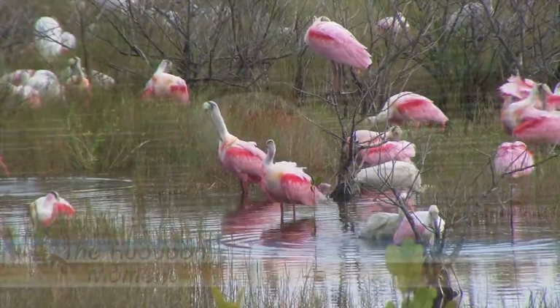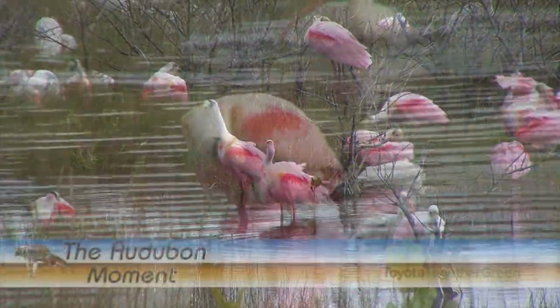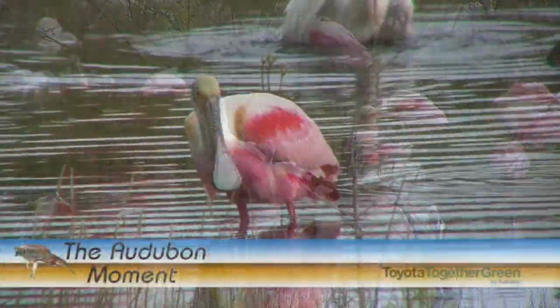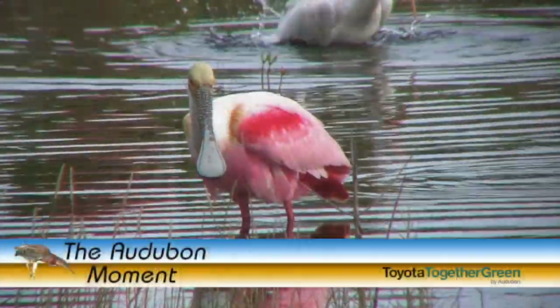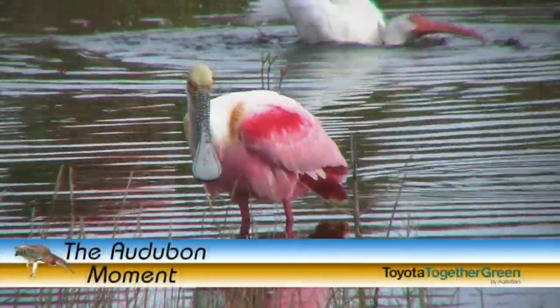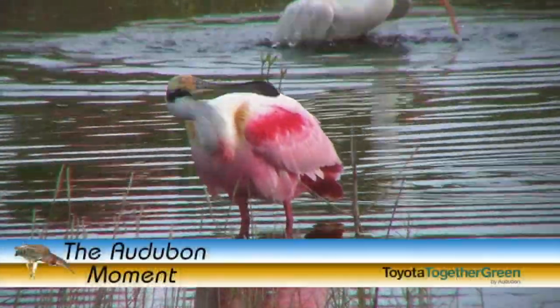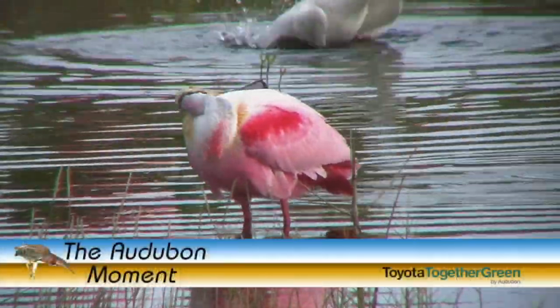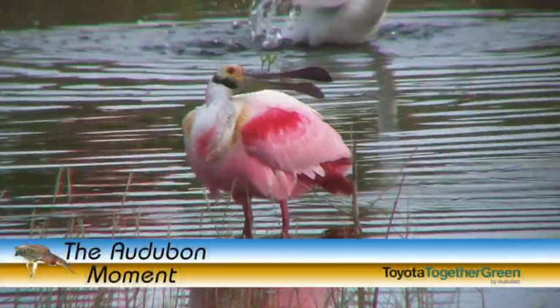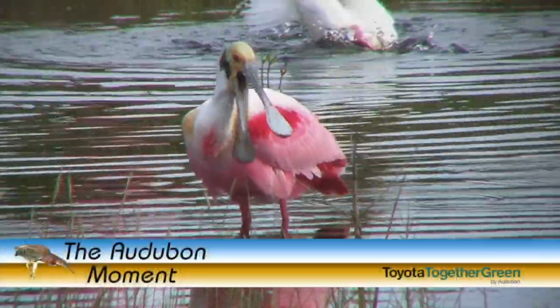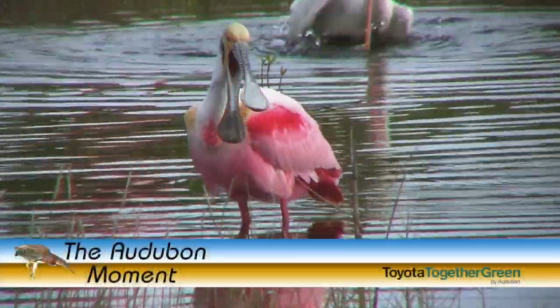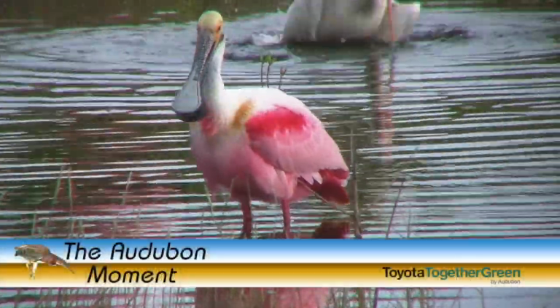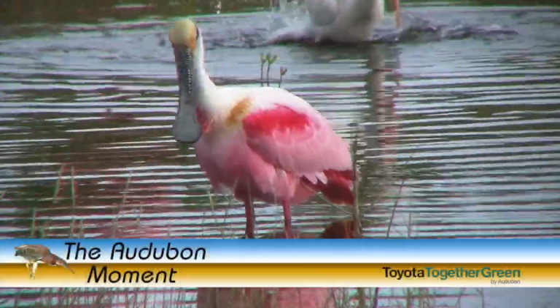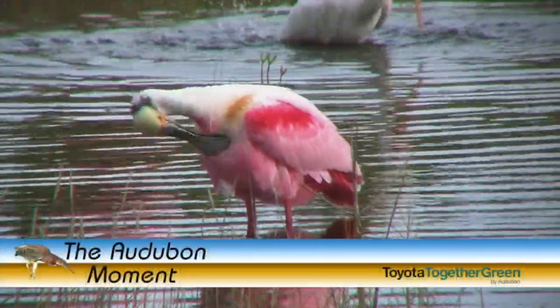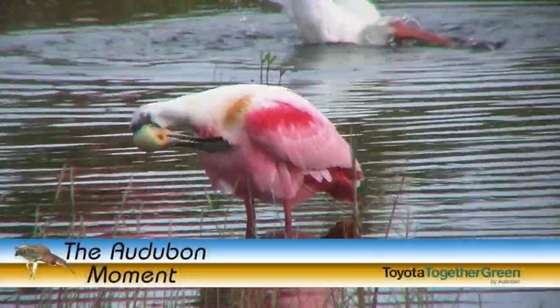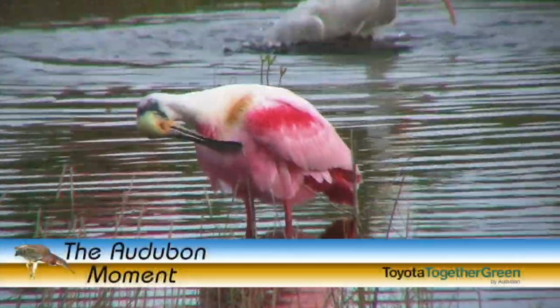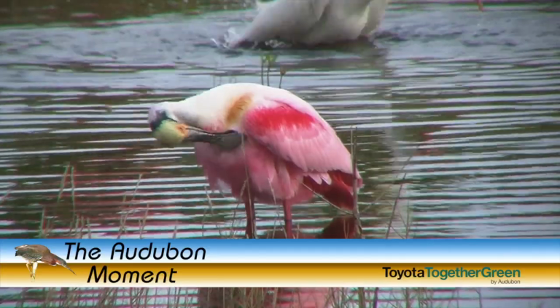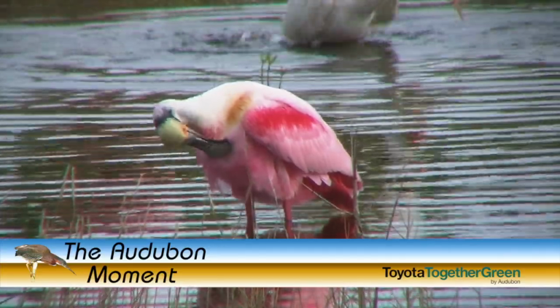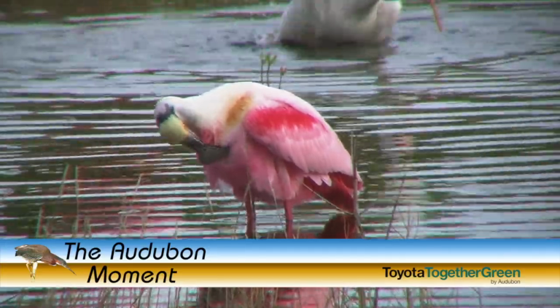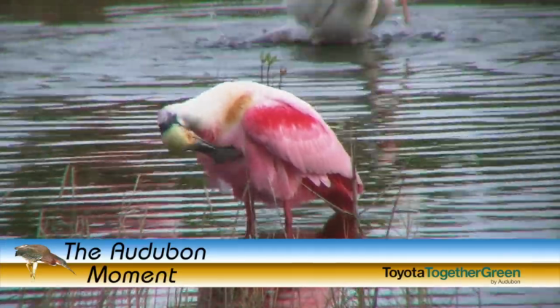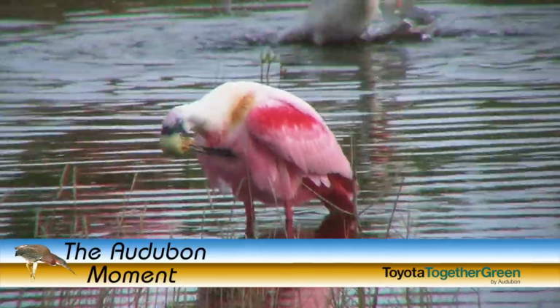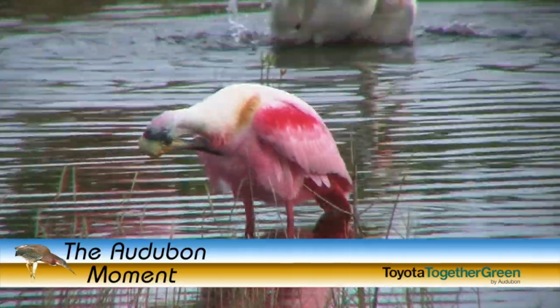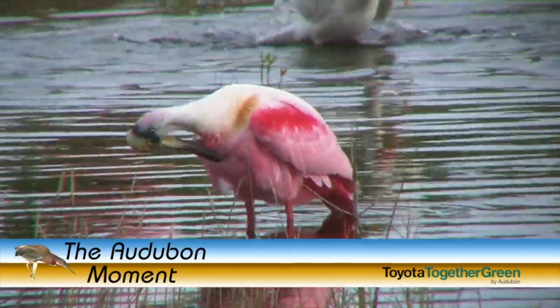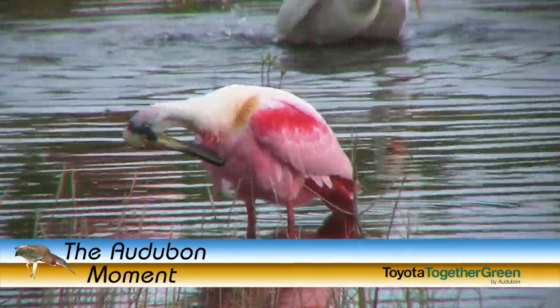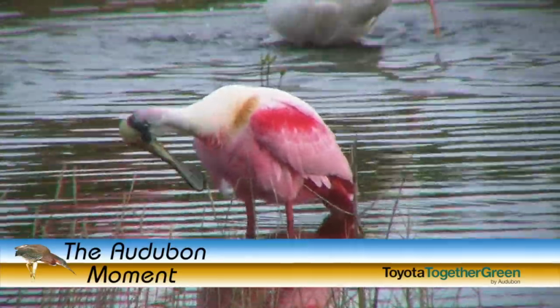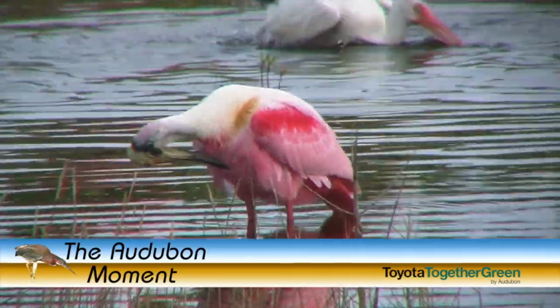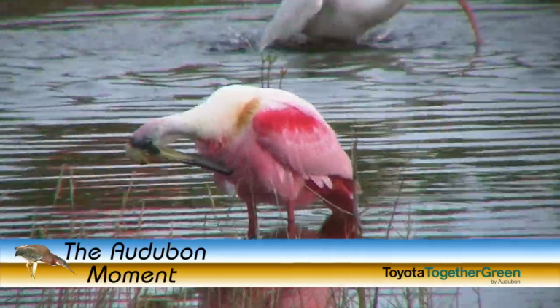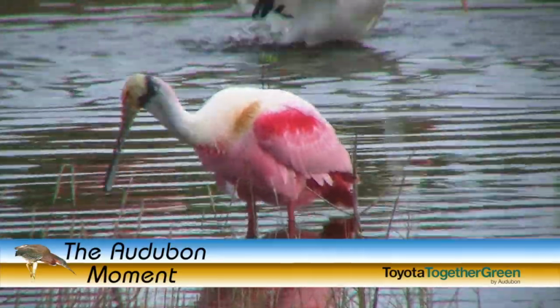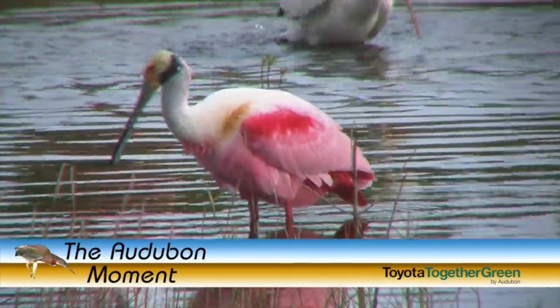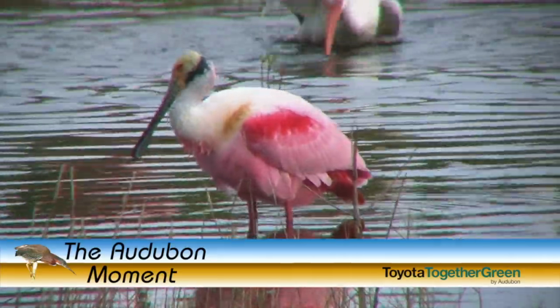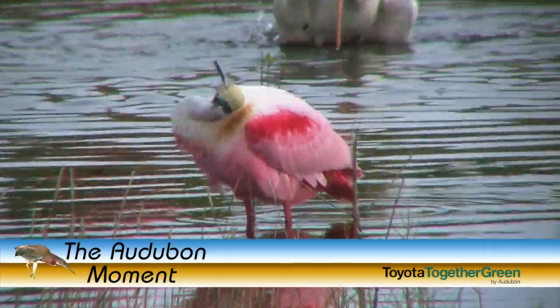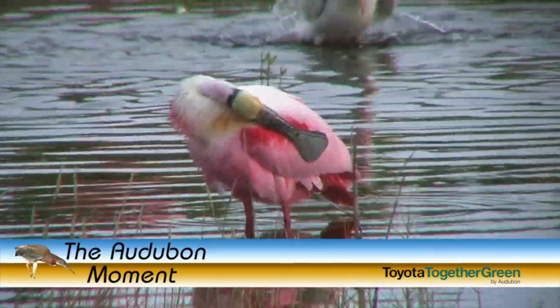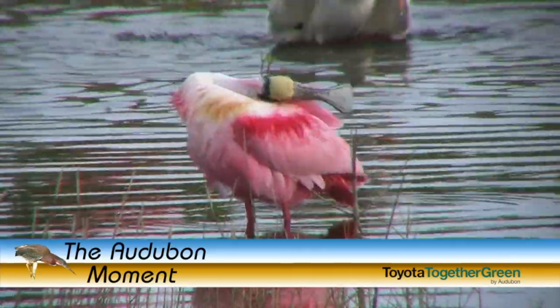Thanks for joining us for another Autobahn Moment, and if you're interested in learning more about the birds in your area, look for us on the web at theautobahnmoment.com.